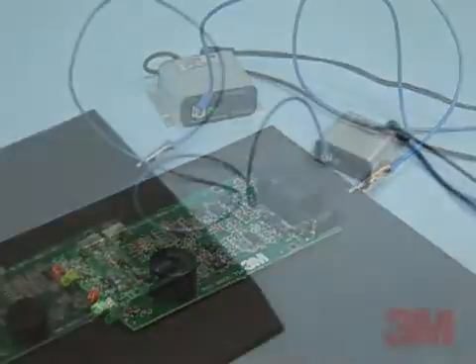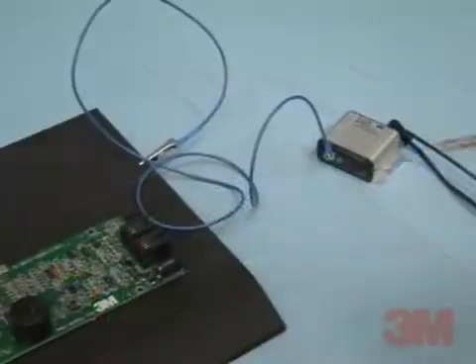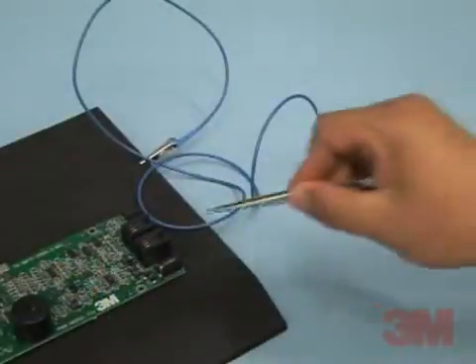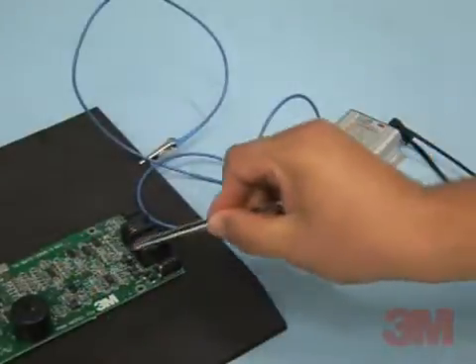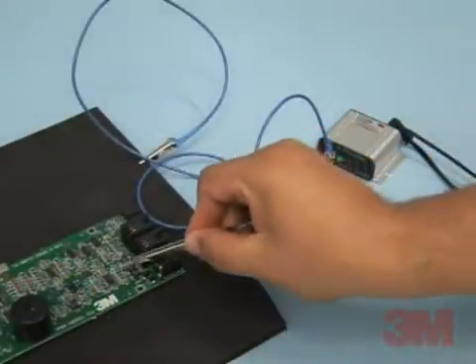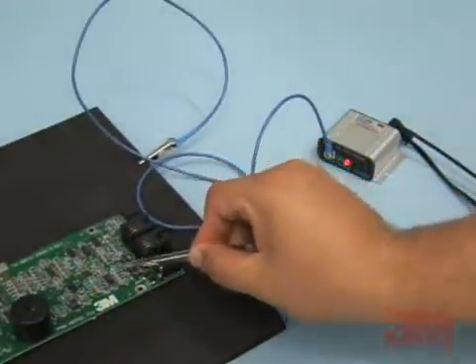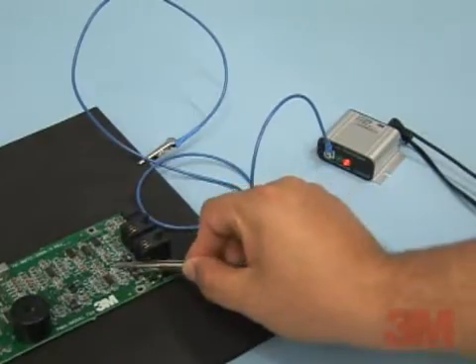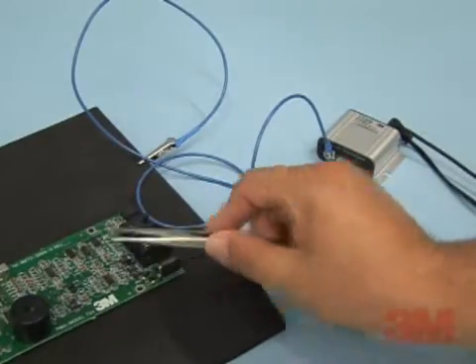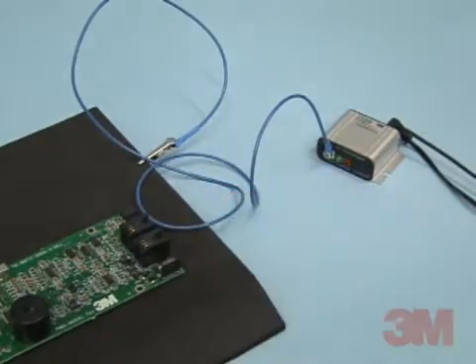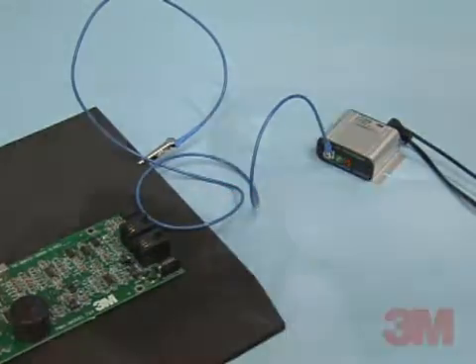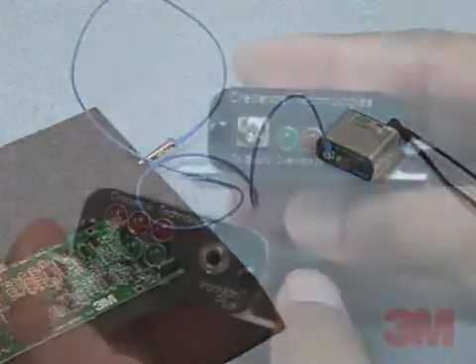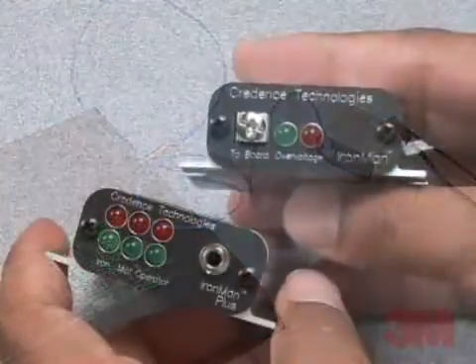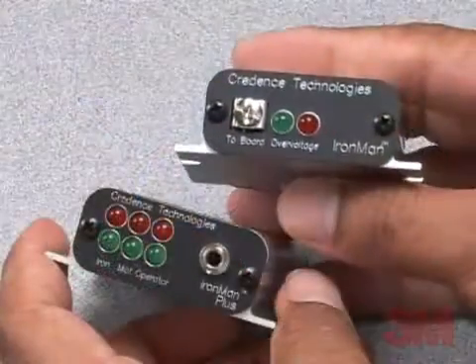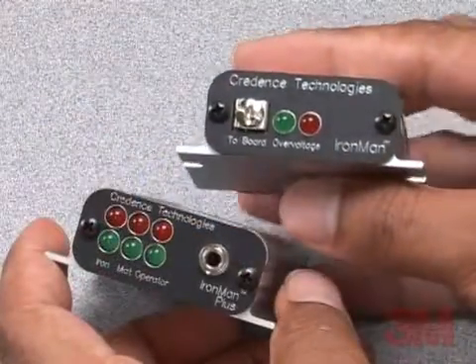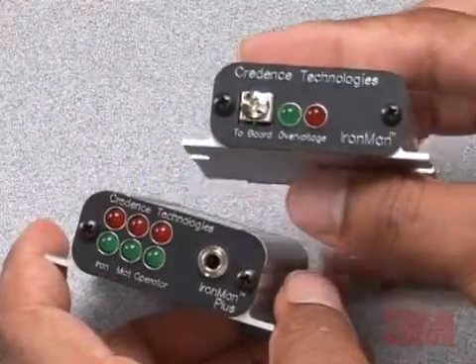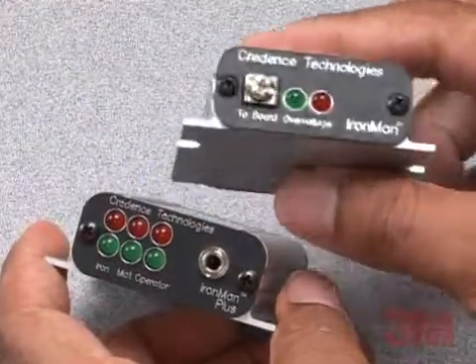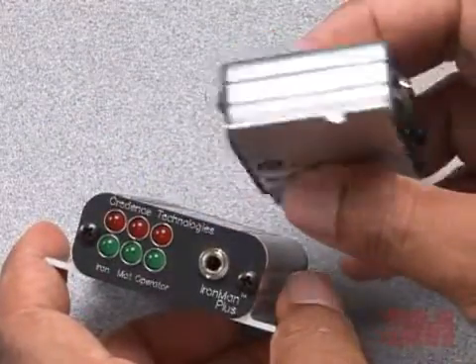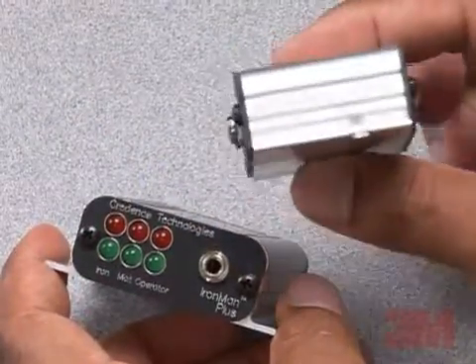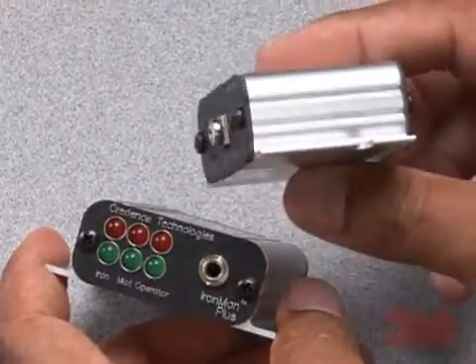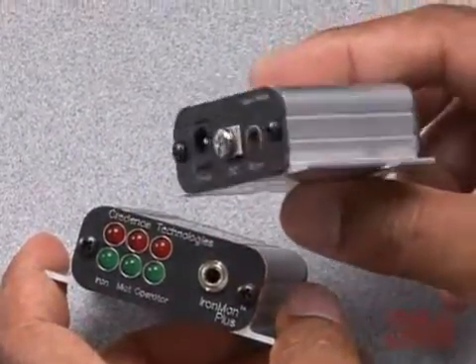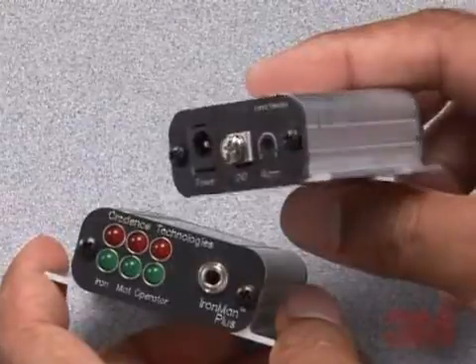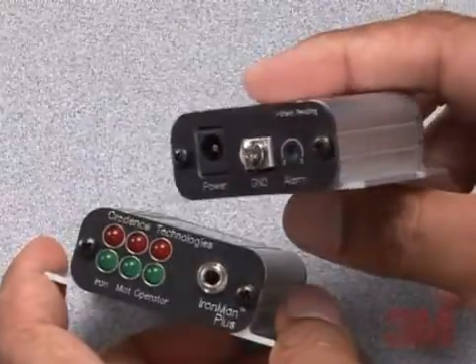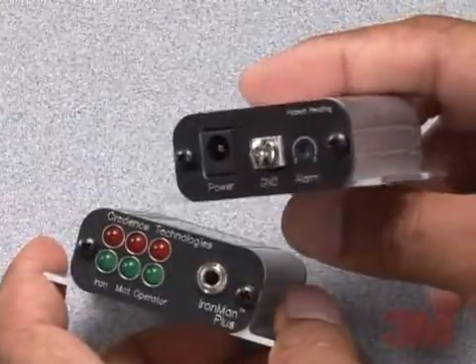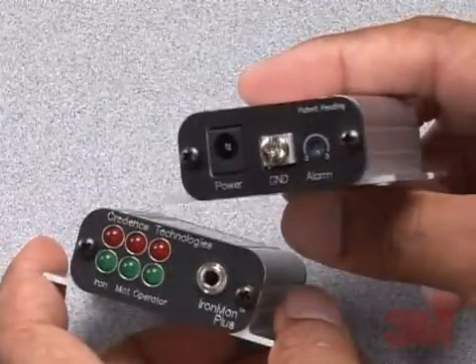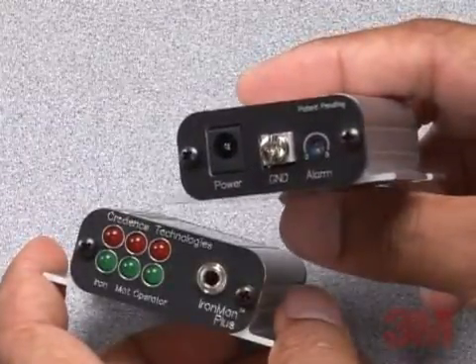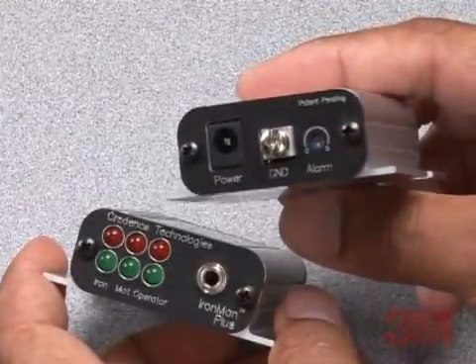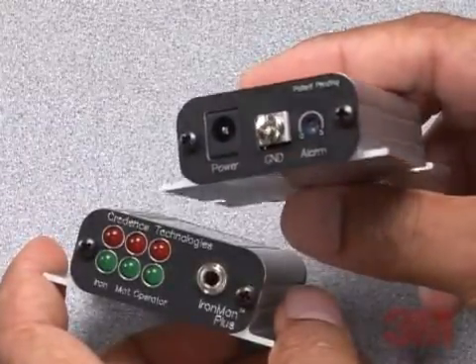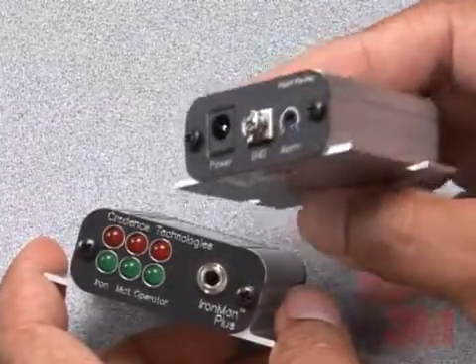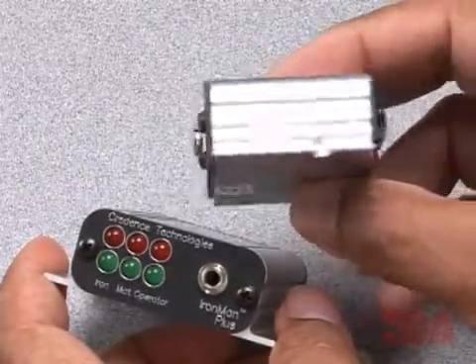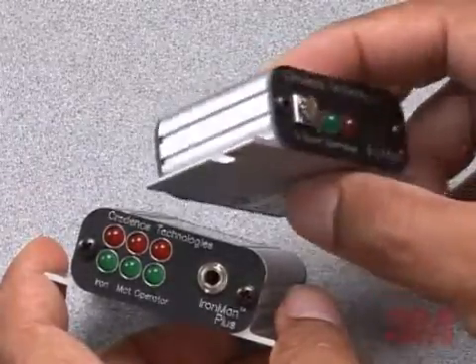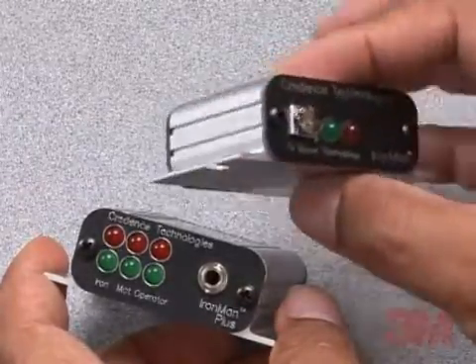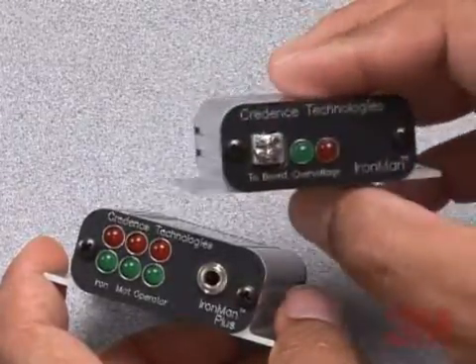In addition, every exposed board is instantly identified. While periodic tests provide once-in-a-while checks, 3M Ironman monitors watch for overvoltage on every board in process.